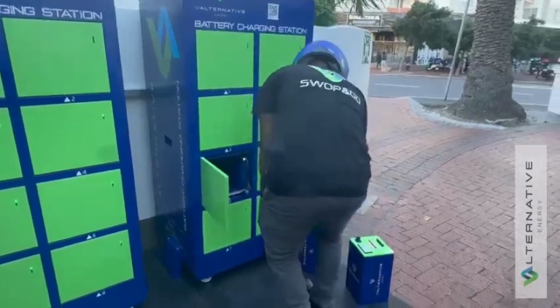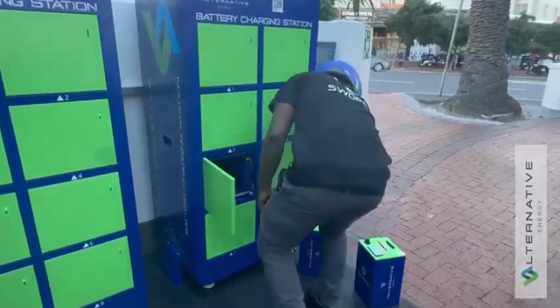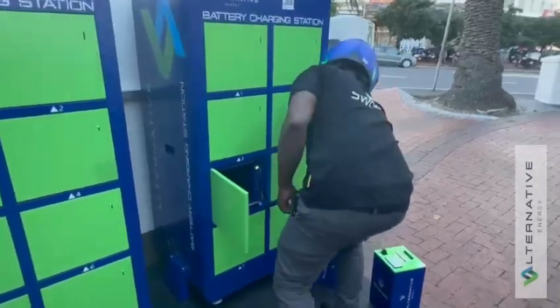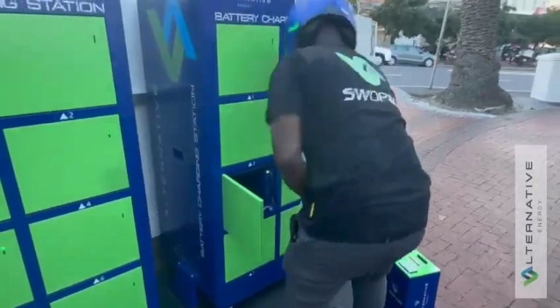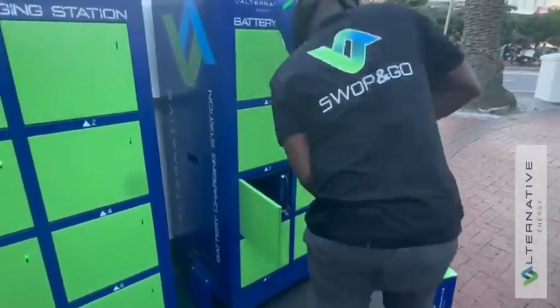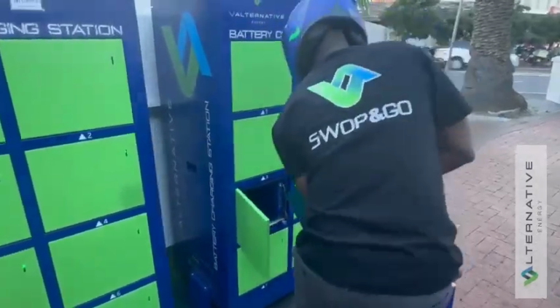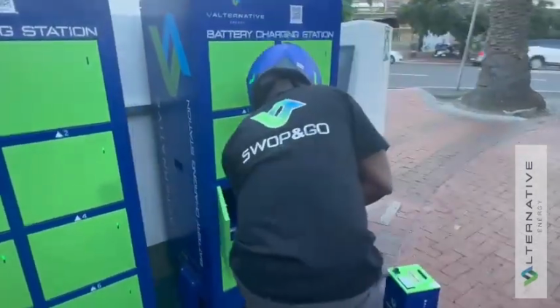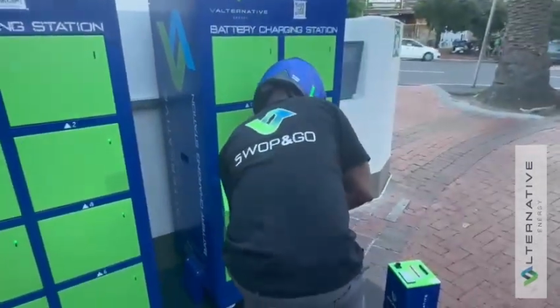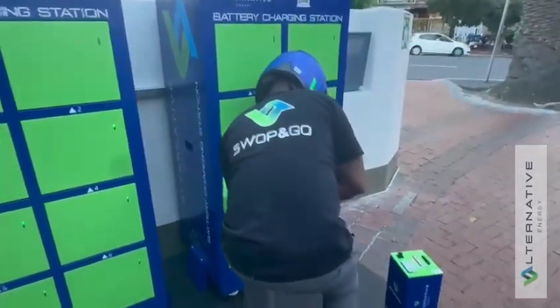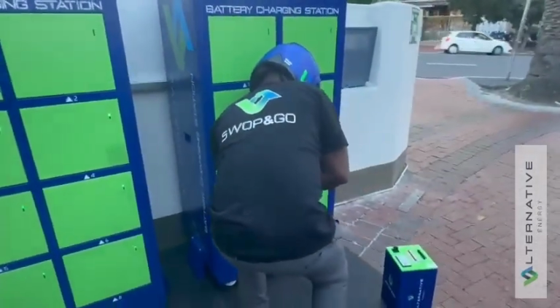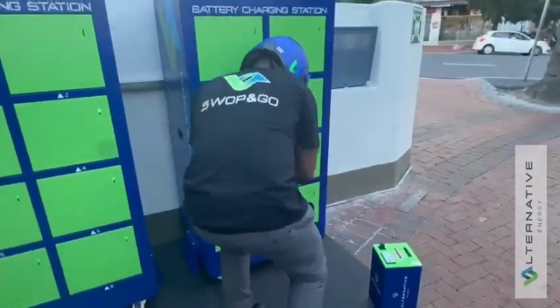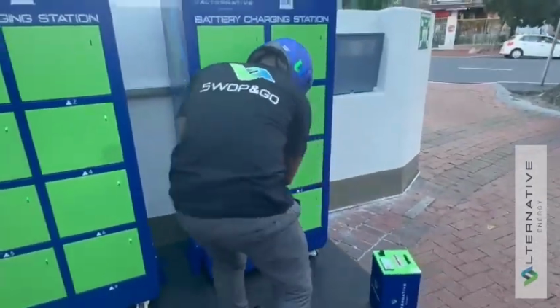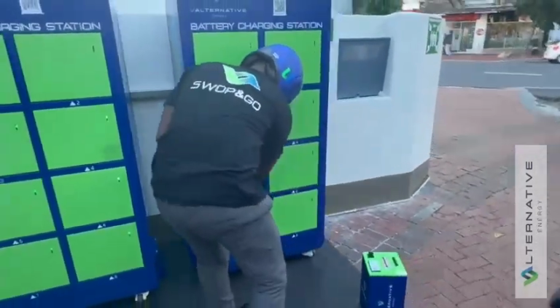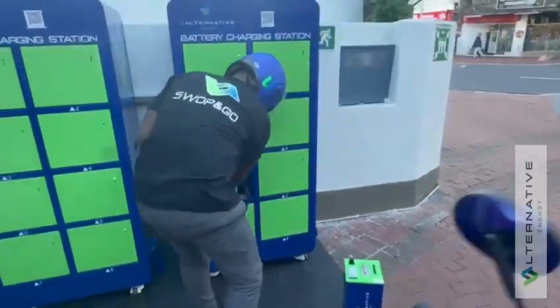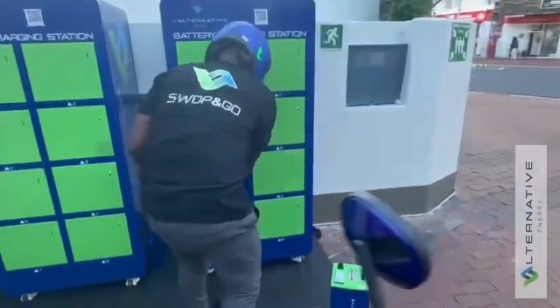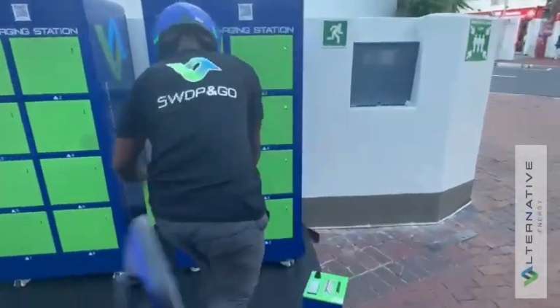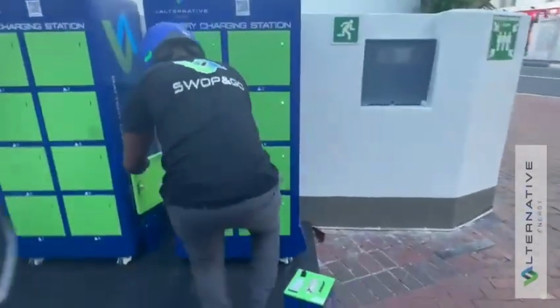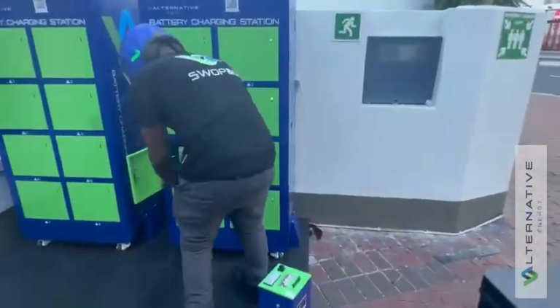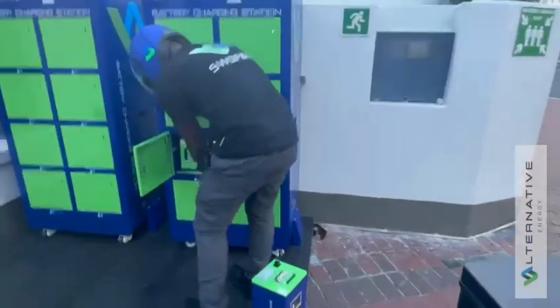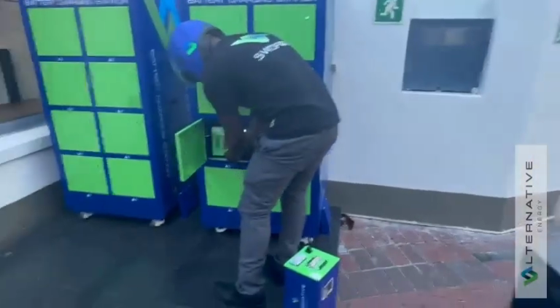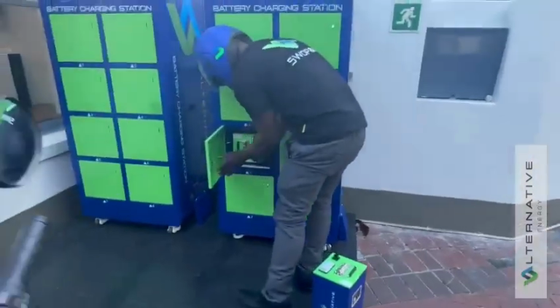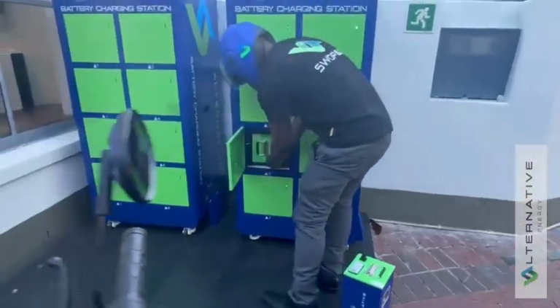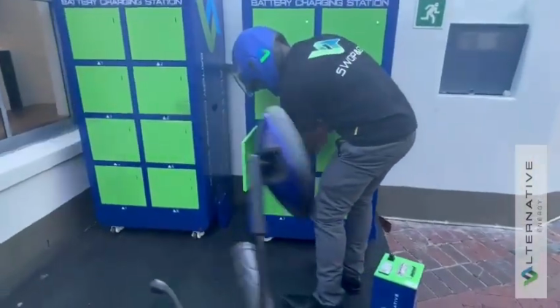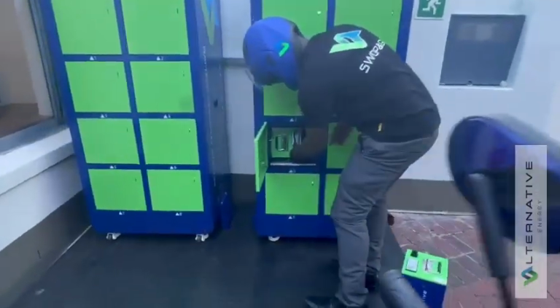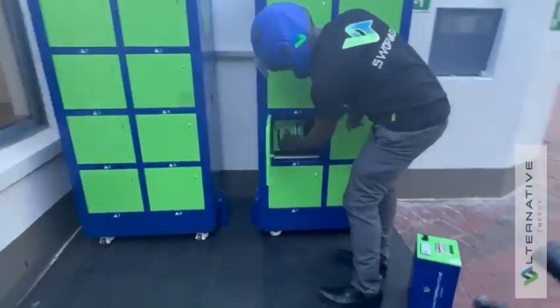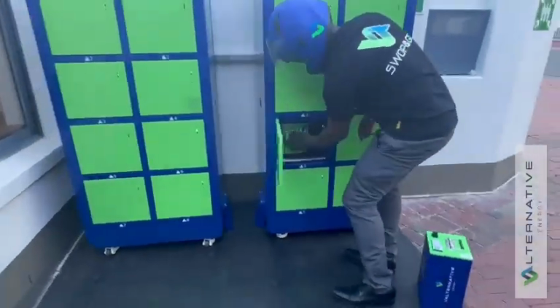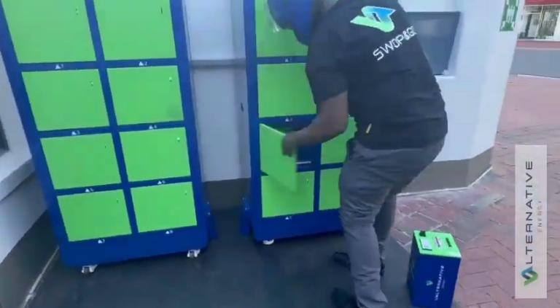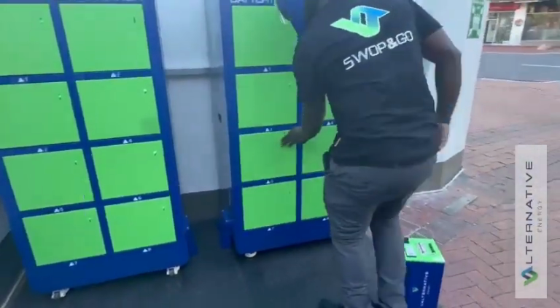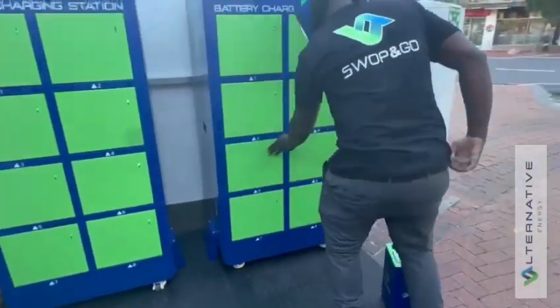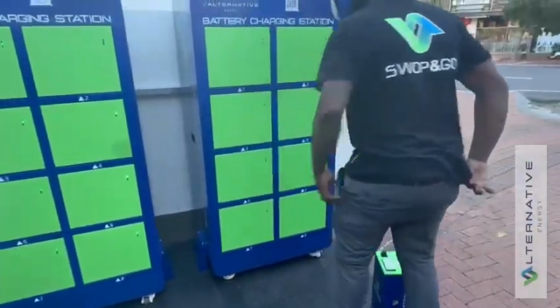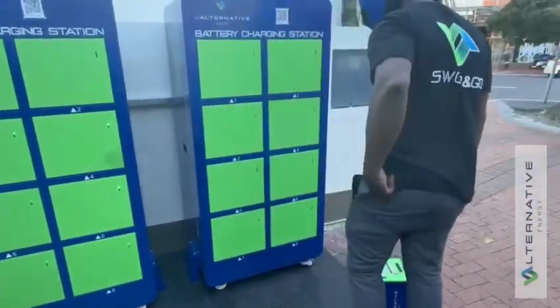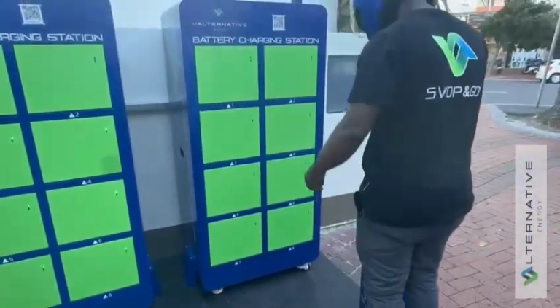Step A. An empty slot will open. The rider will insert their first depleted battery and close the door.